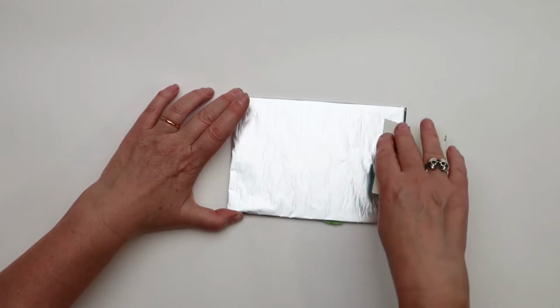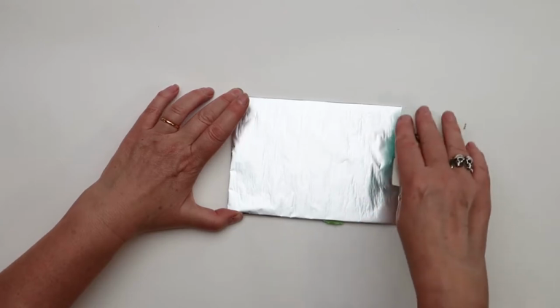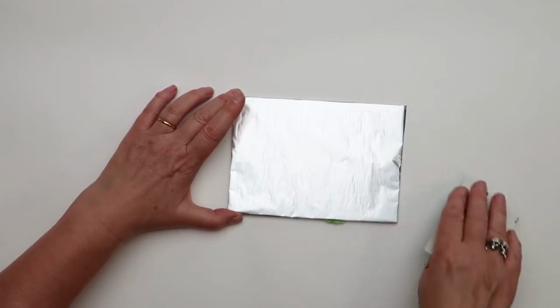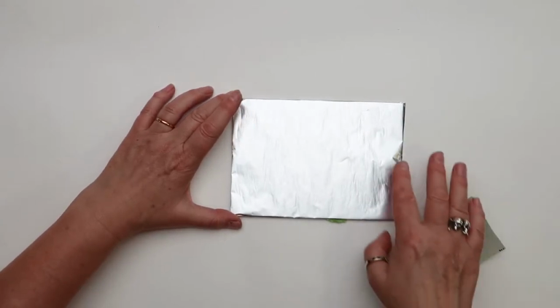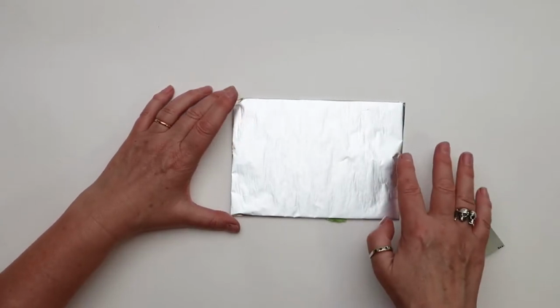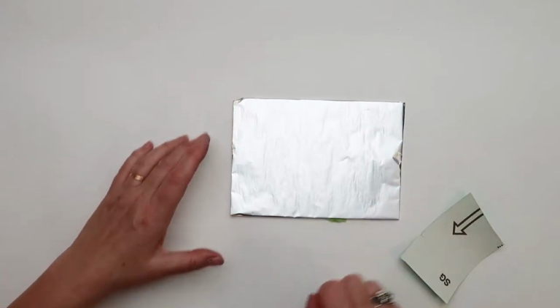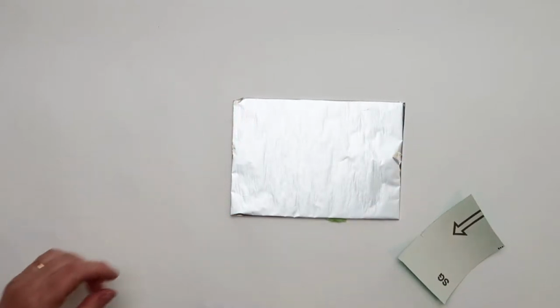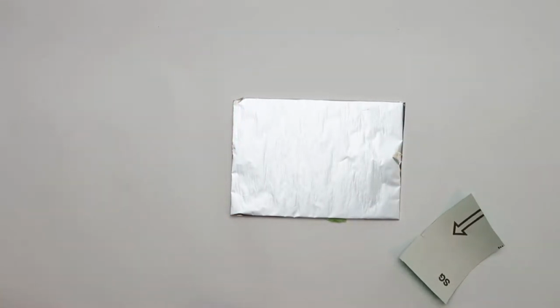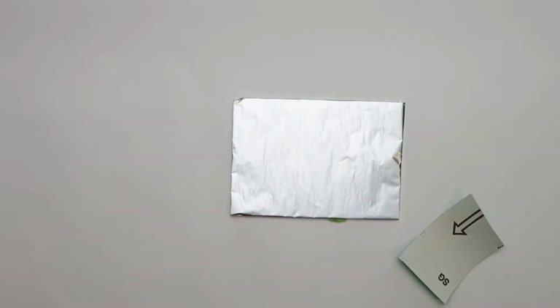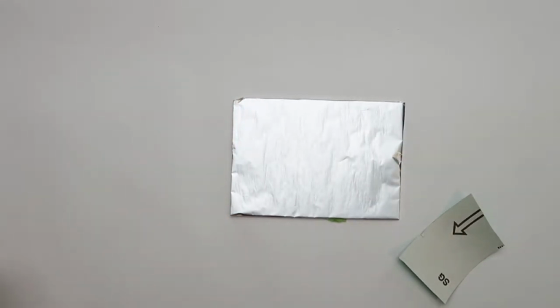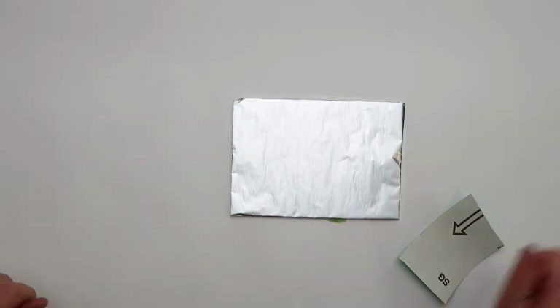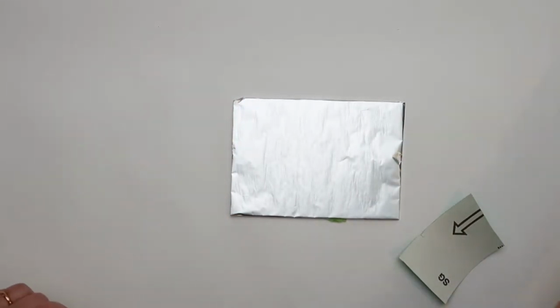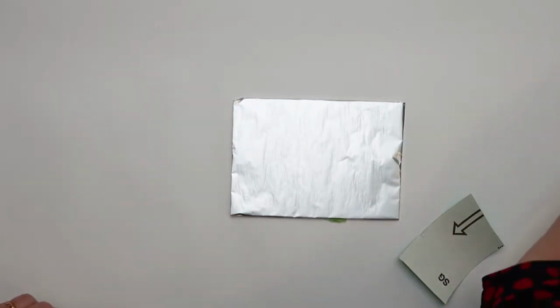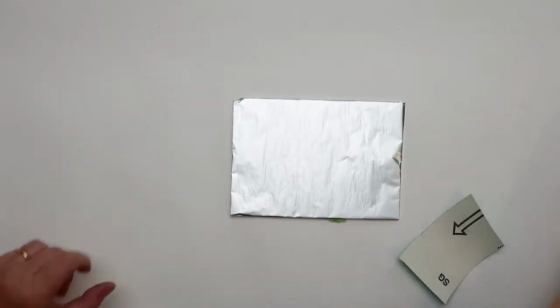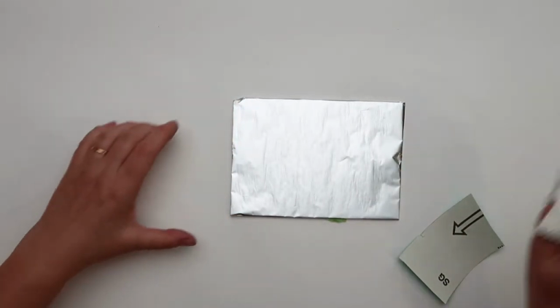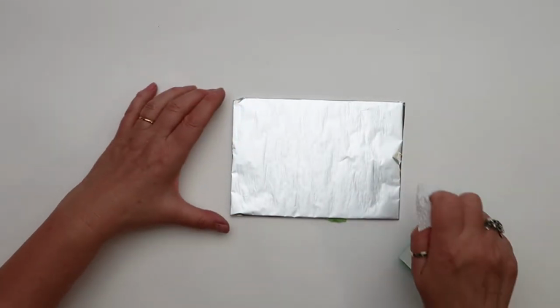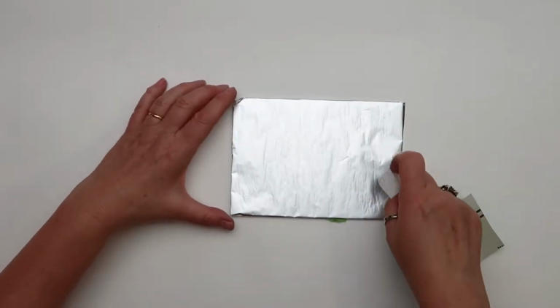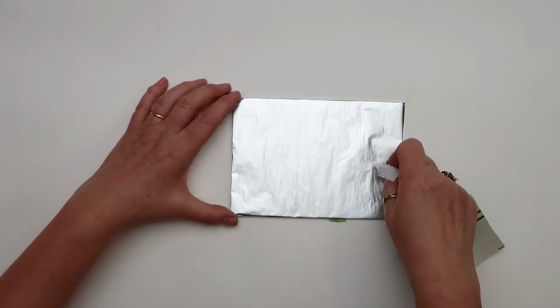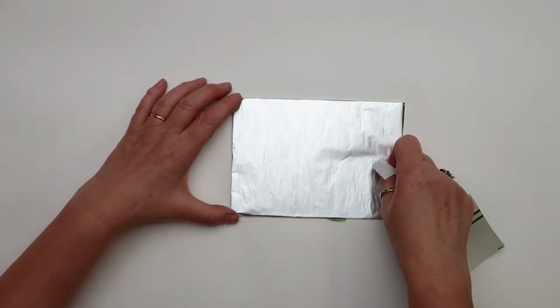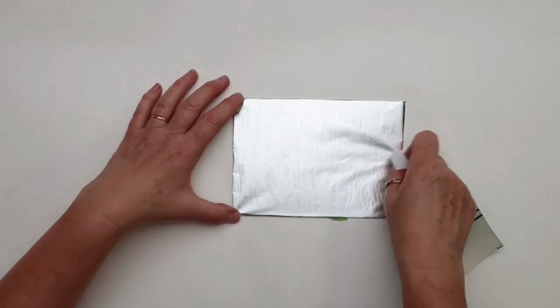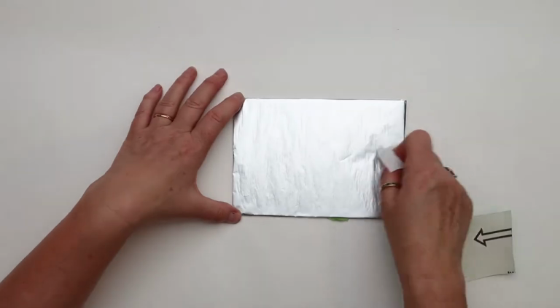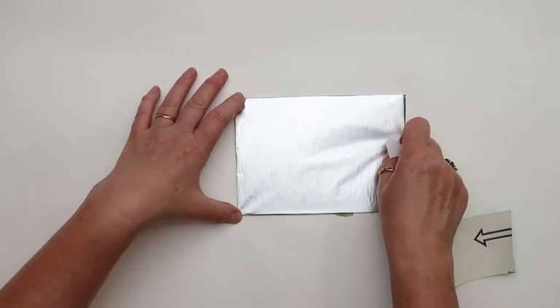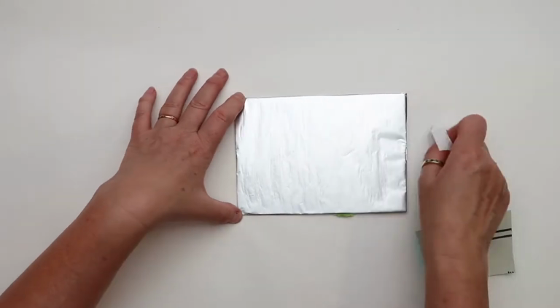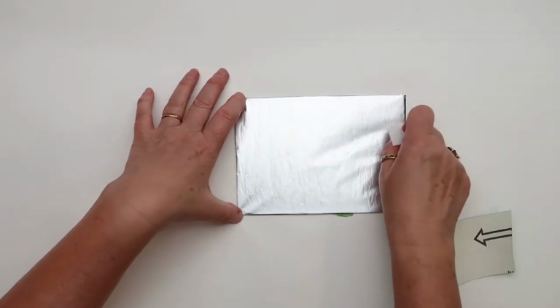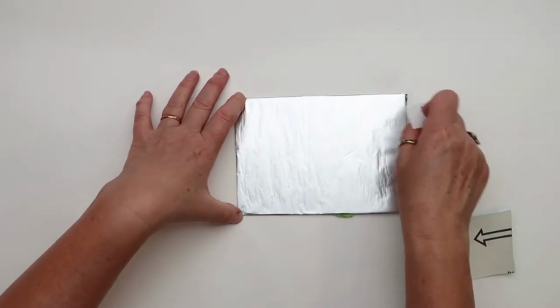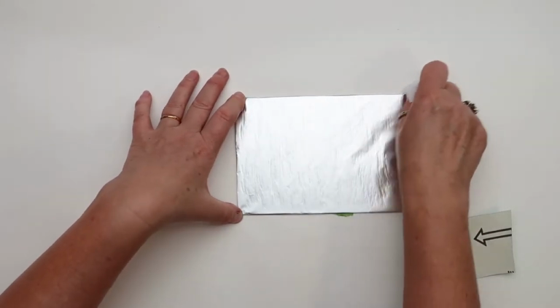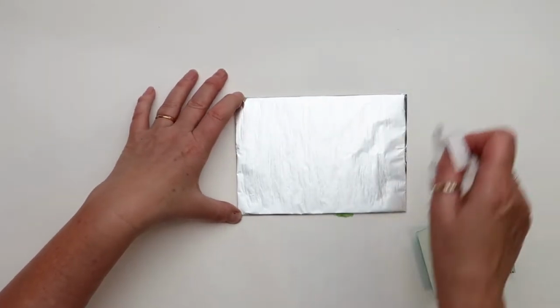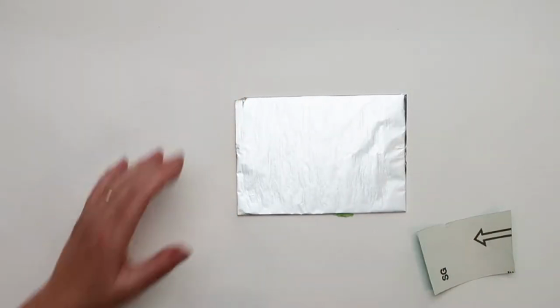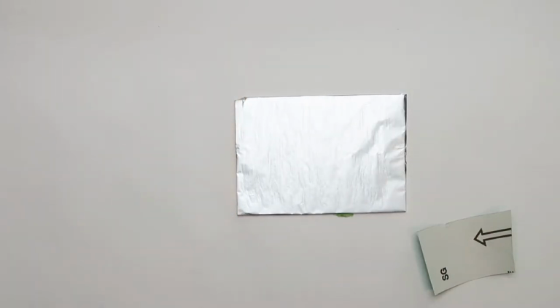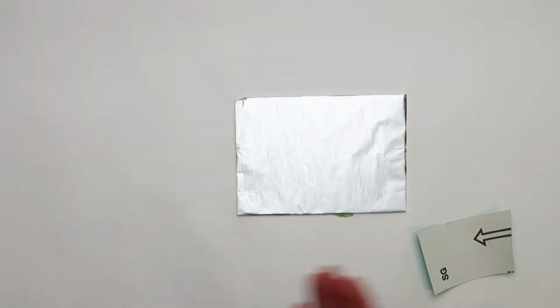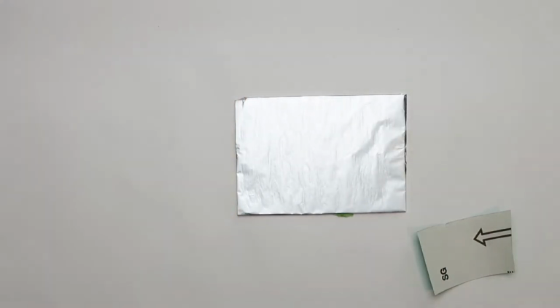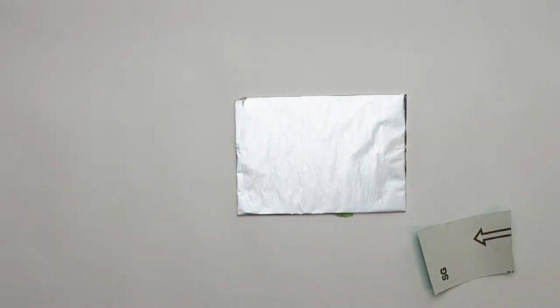If you've got any bits like that, you might want to just smooth them out. Okay, ready to draw.